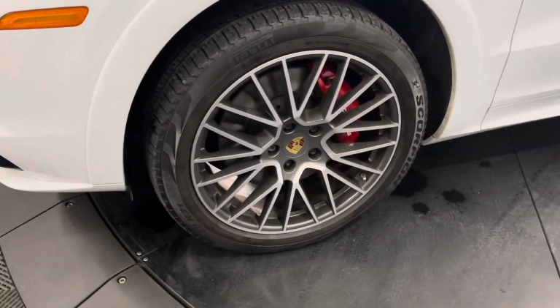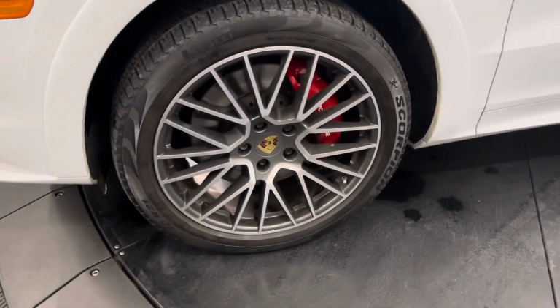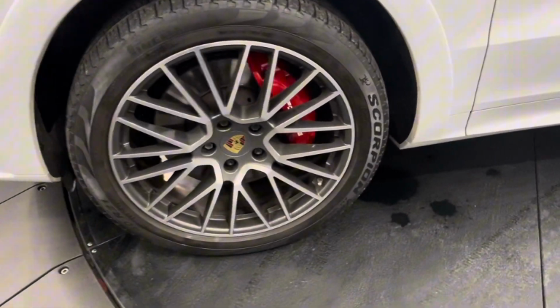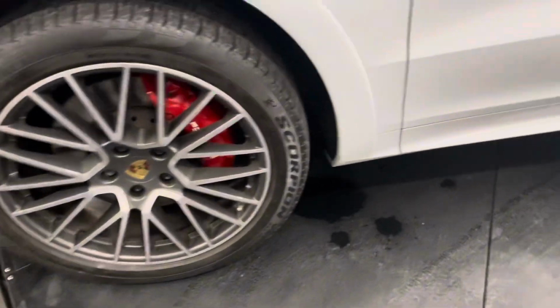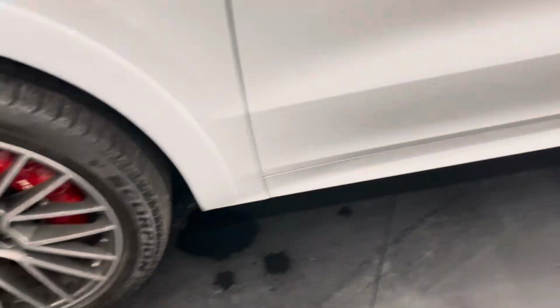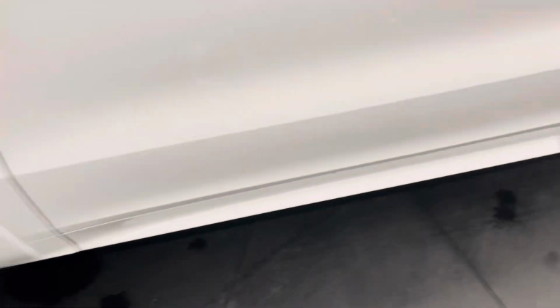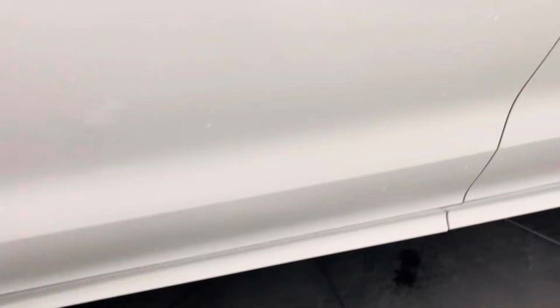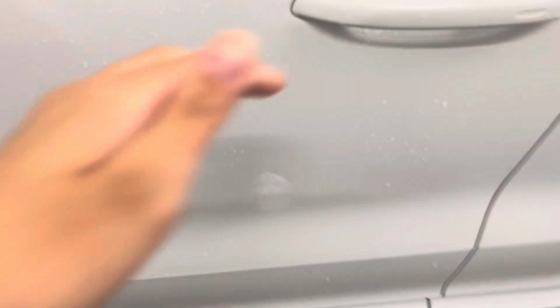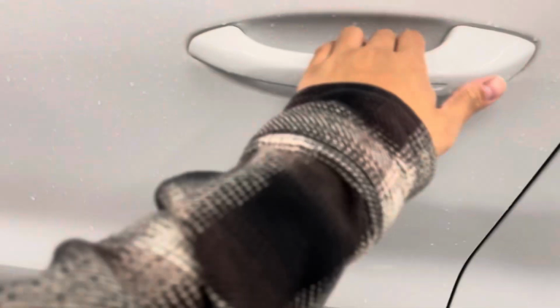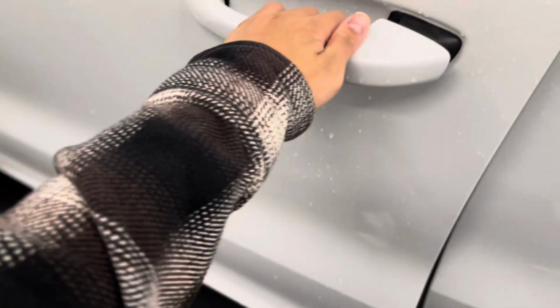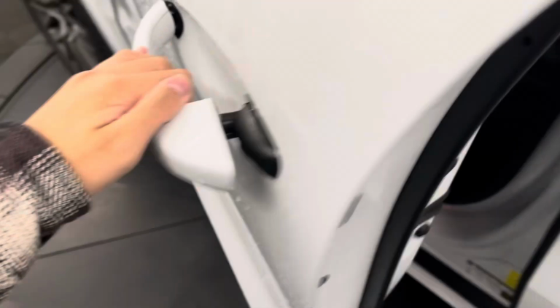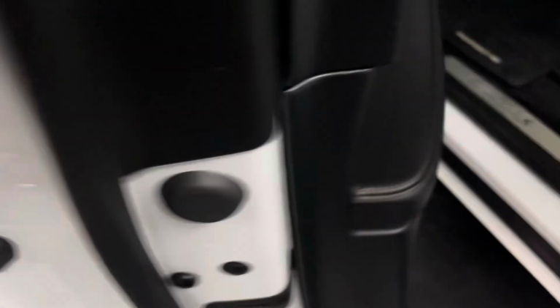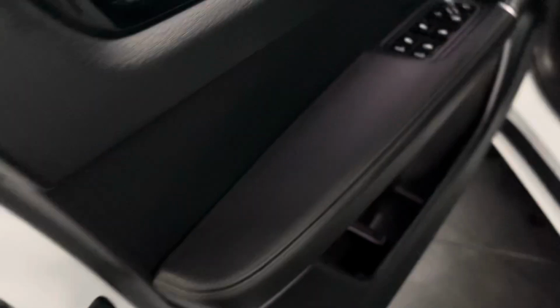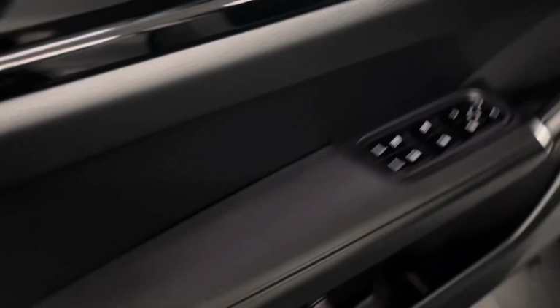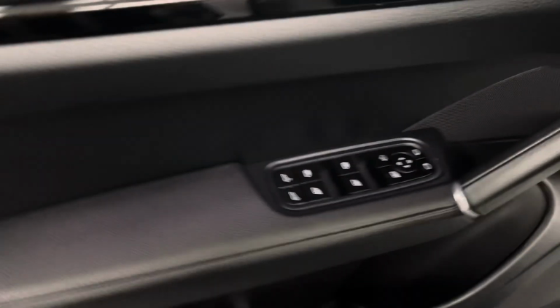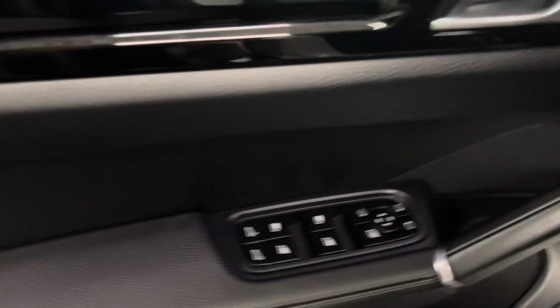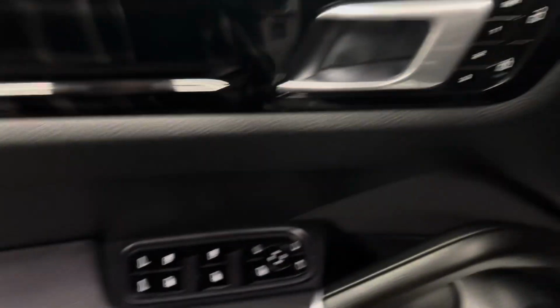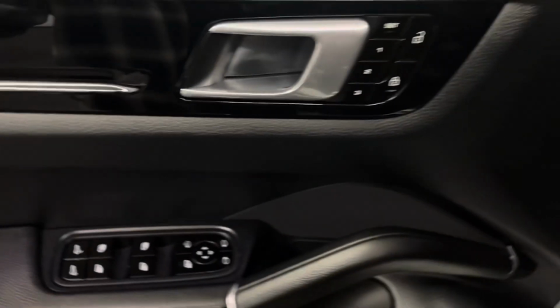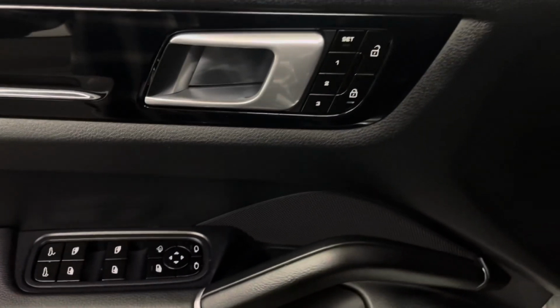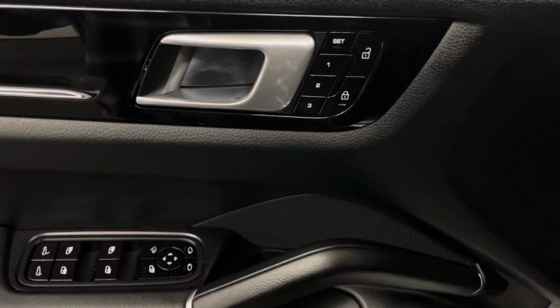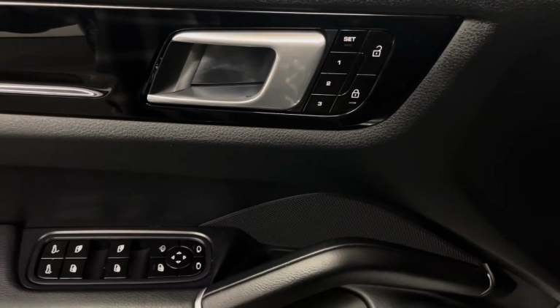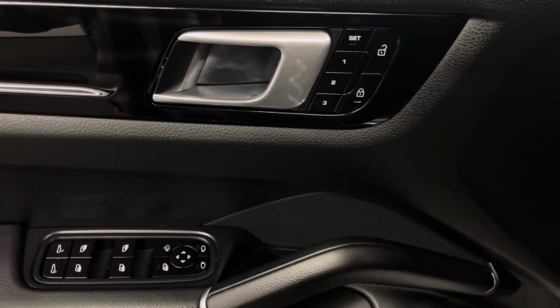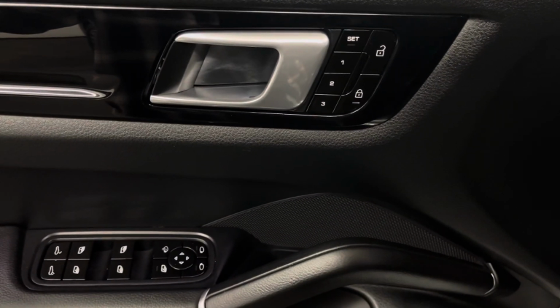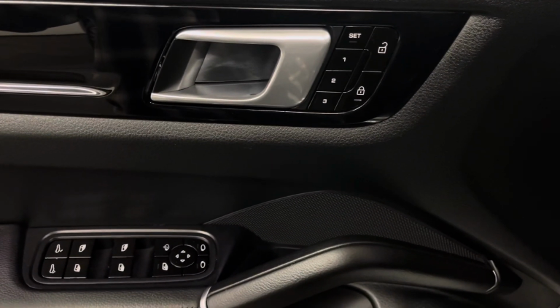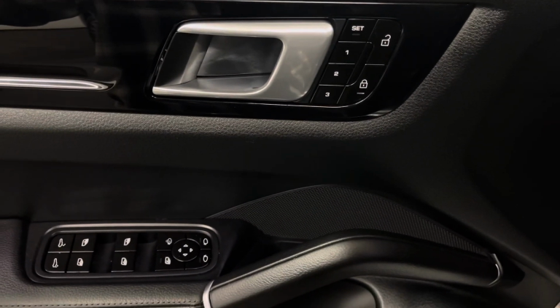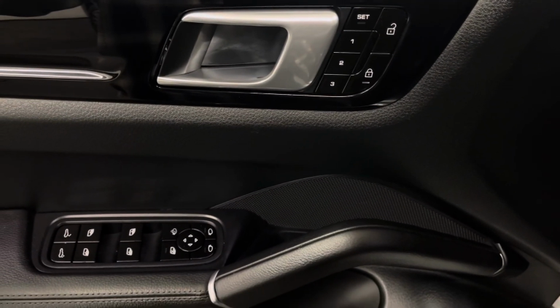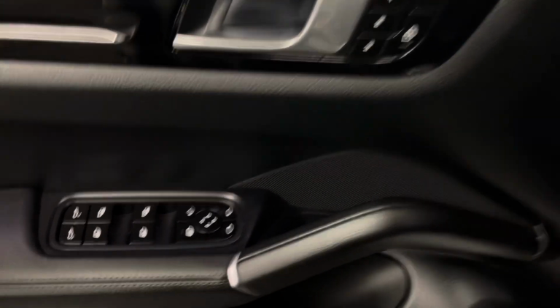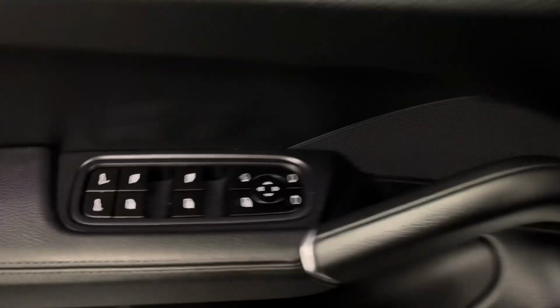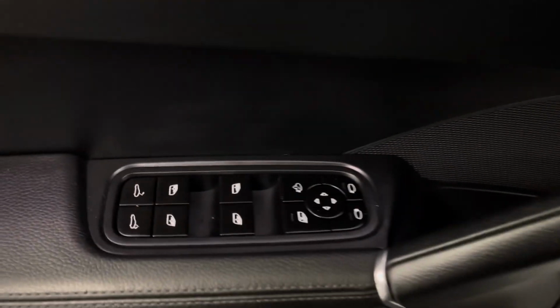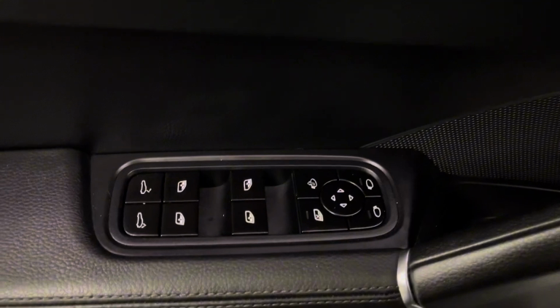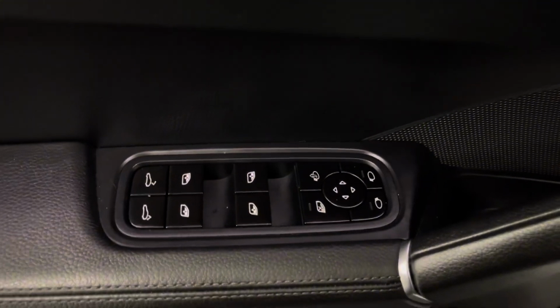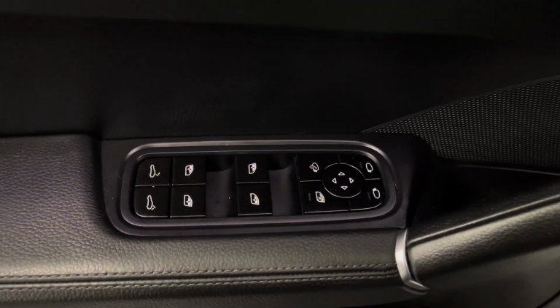You also have keyless entry into the vehicle. On your door panel, you have your power windows, side mirrors, and door lock, as well as your memory seats and trunk button.